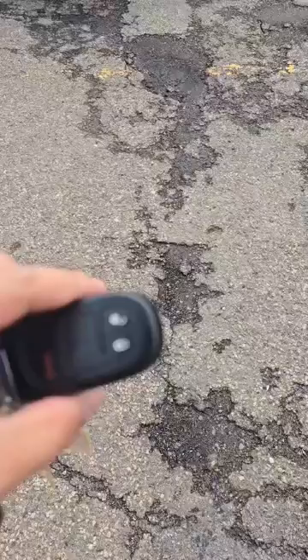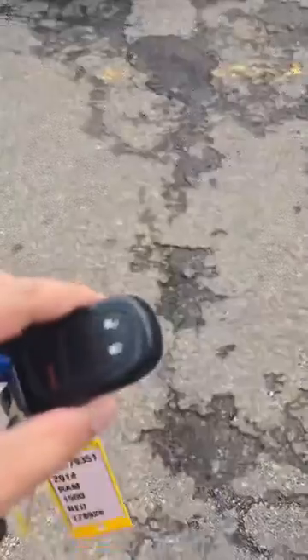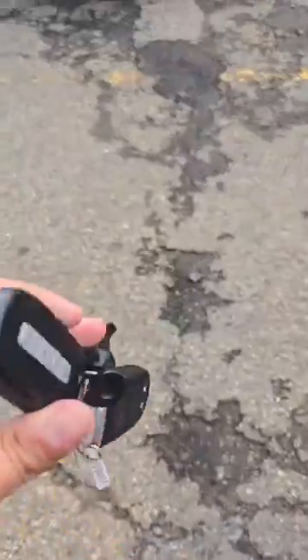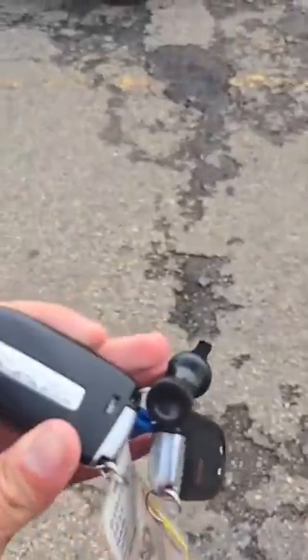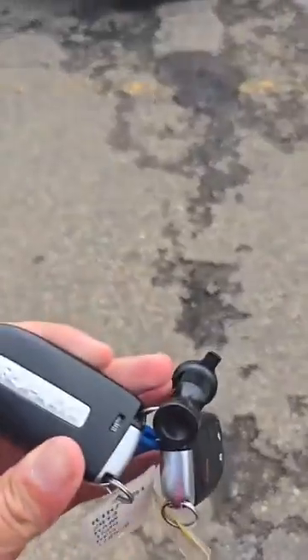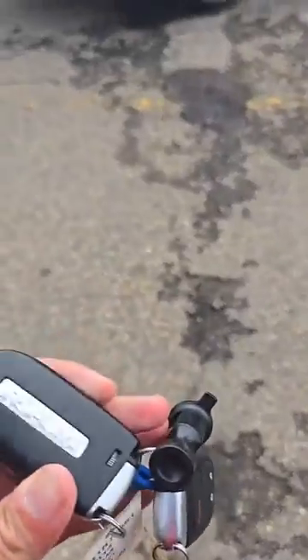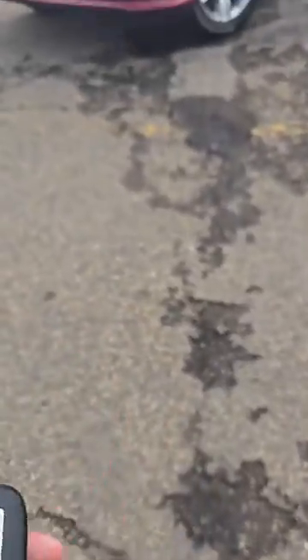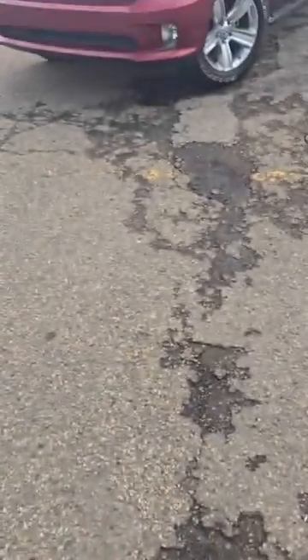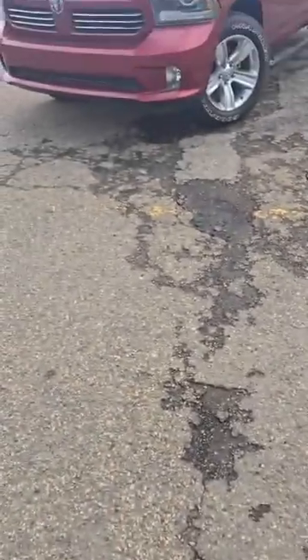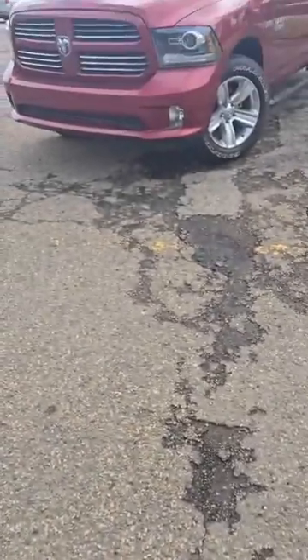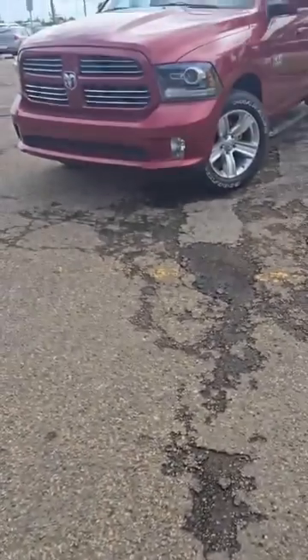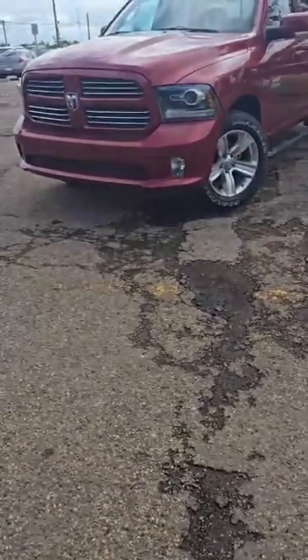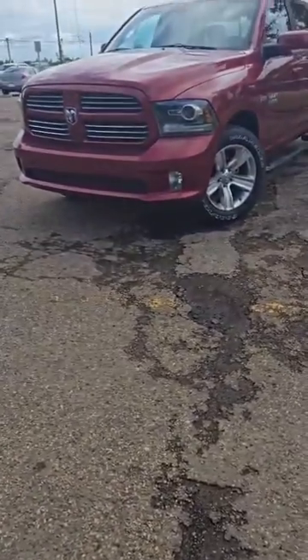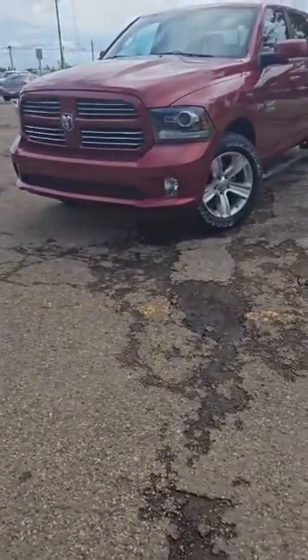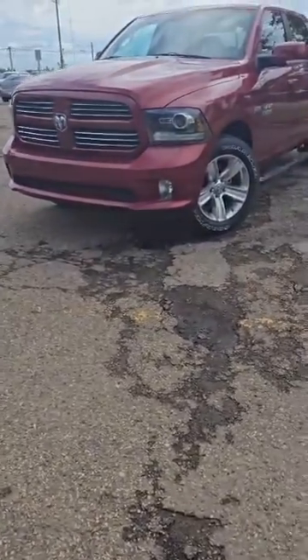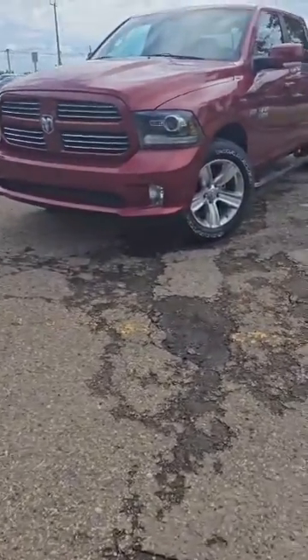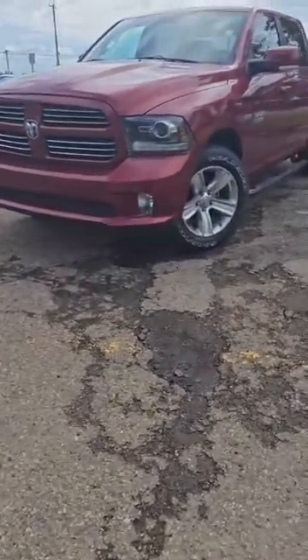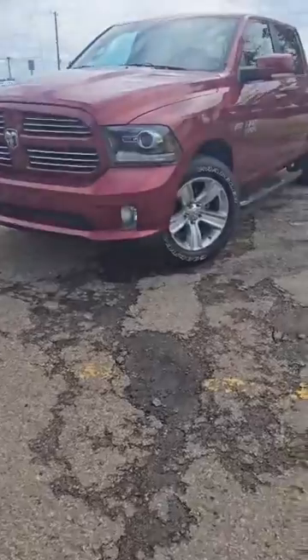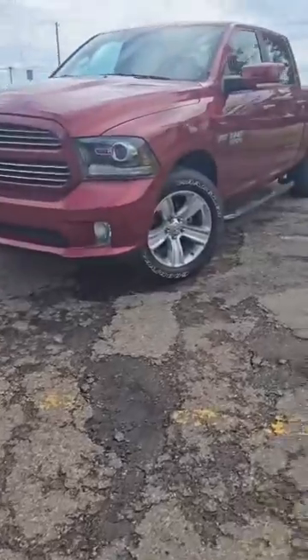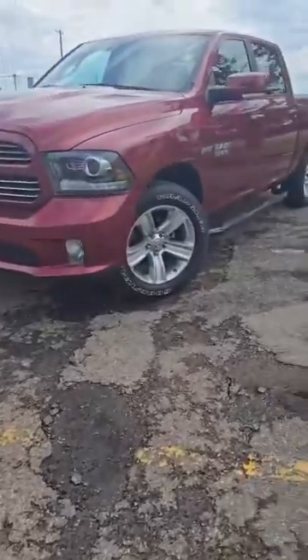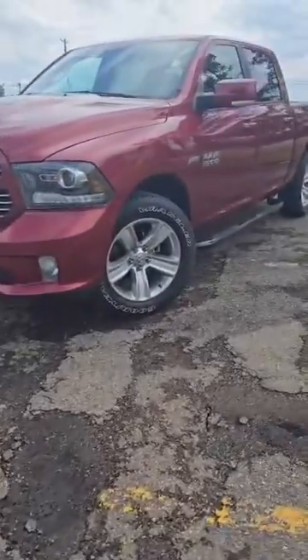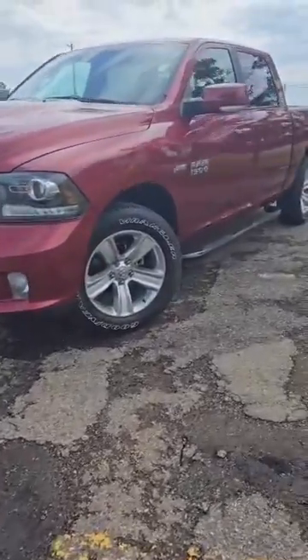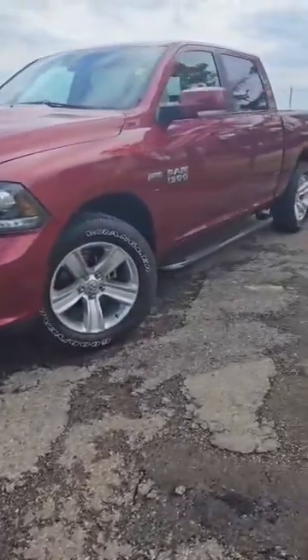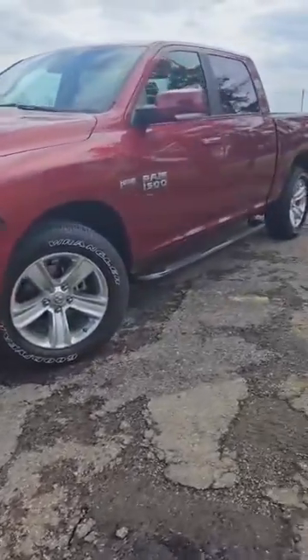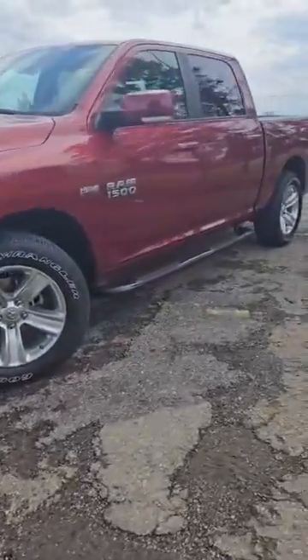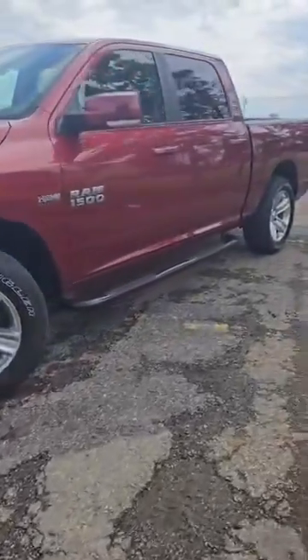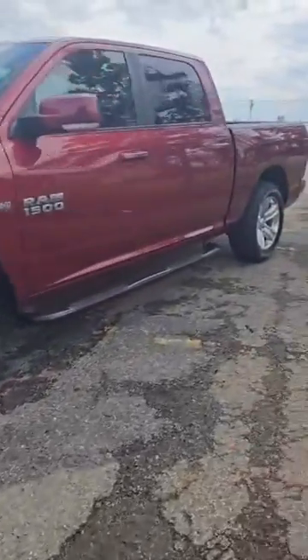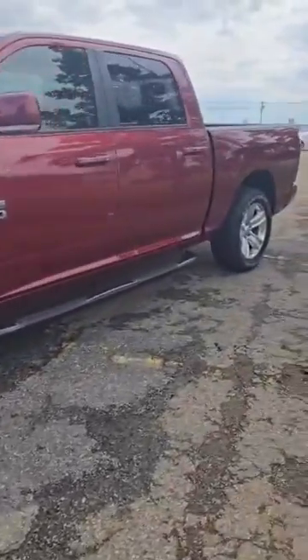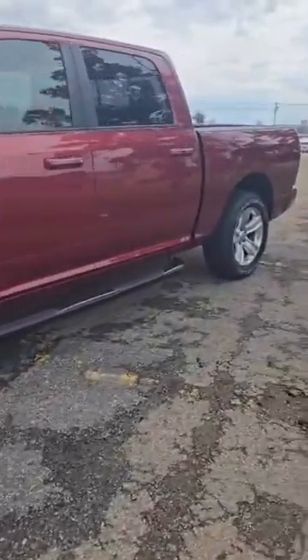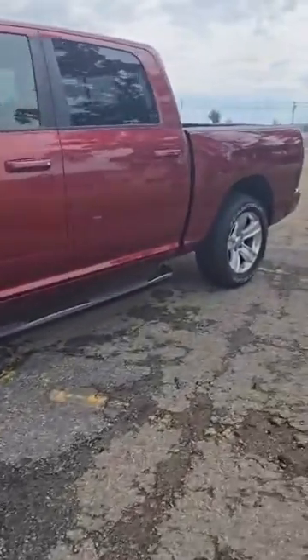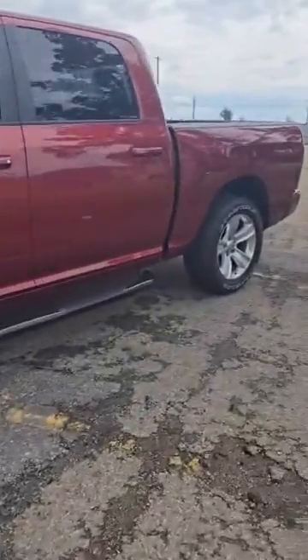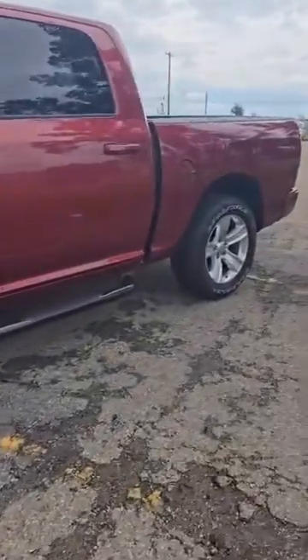Hi, I'm Marco from Londonderry Dodge. This is the 2014 Ram 1500. This one is finished in a dark cherry red with the black accents — a very sharp combo.